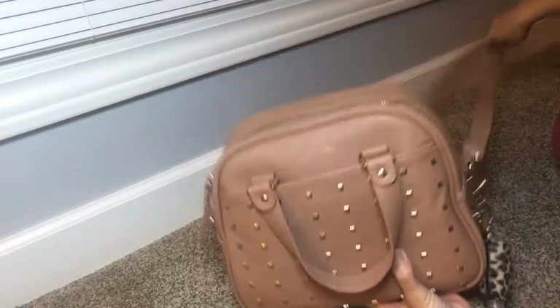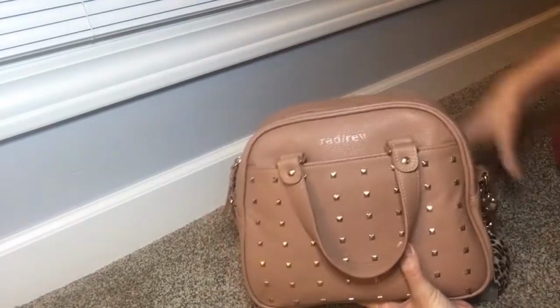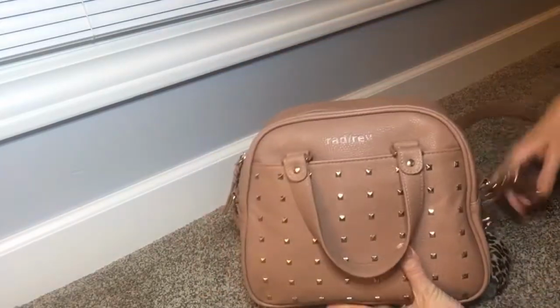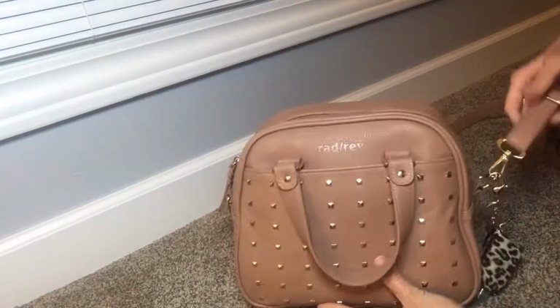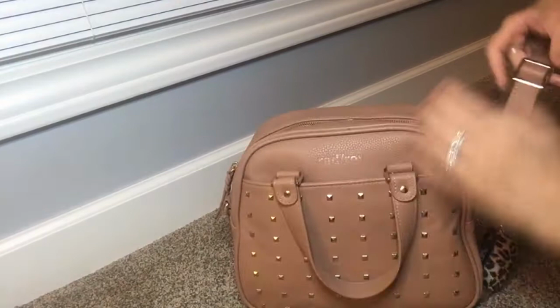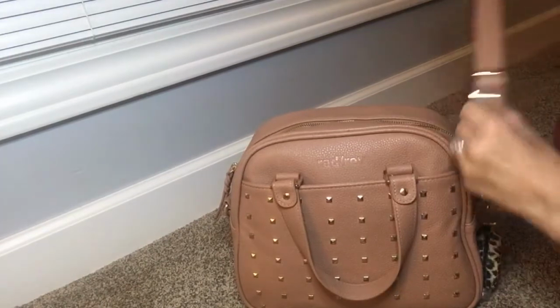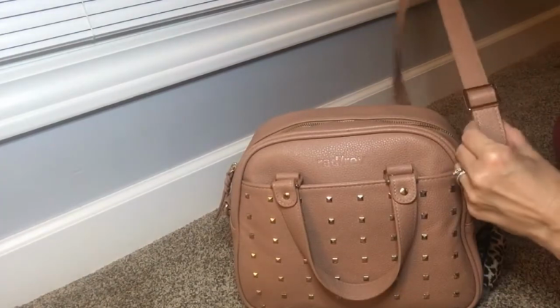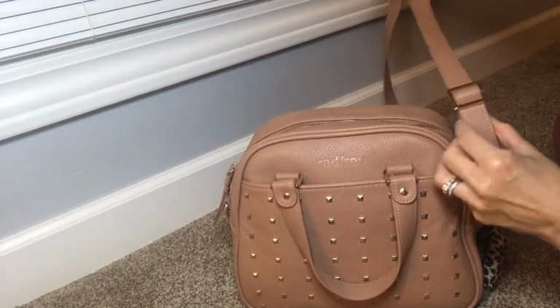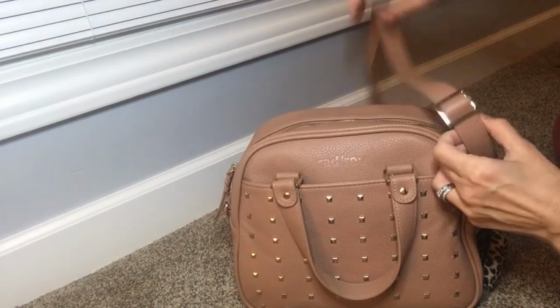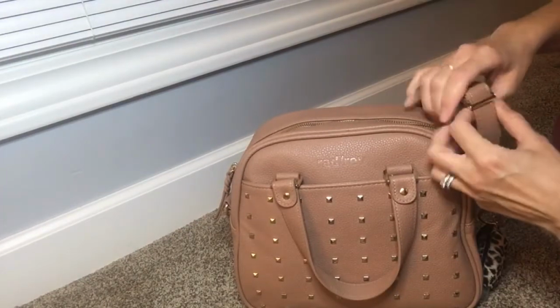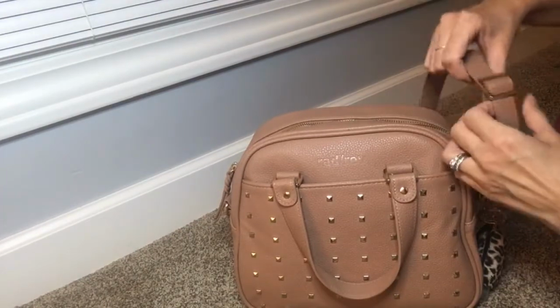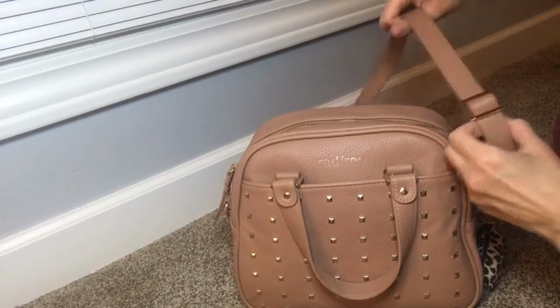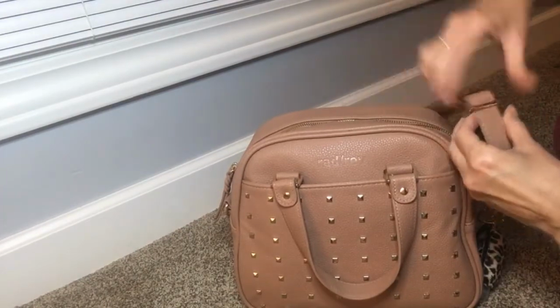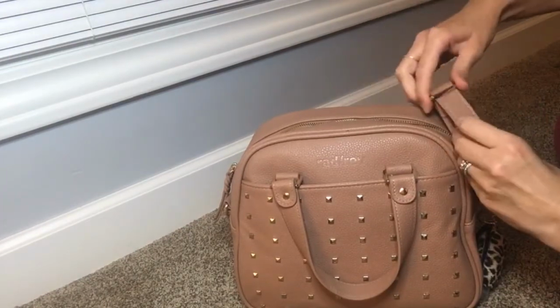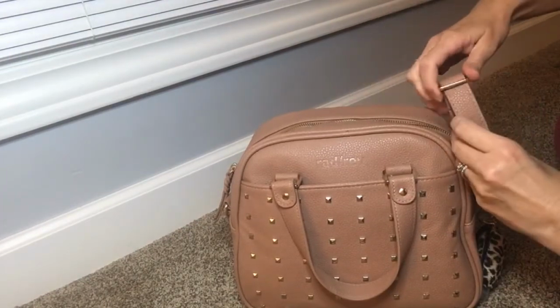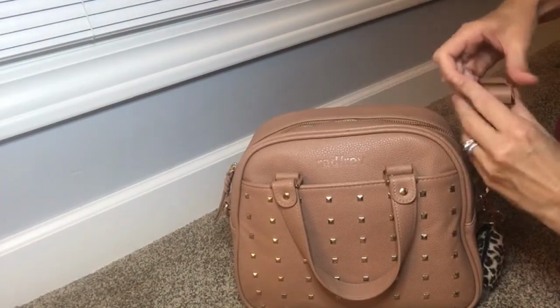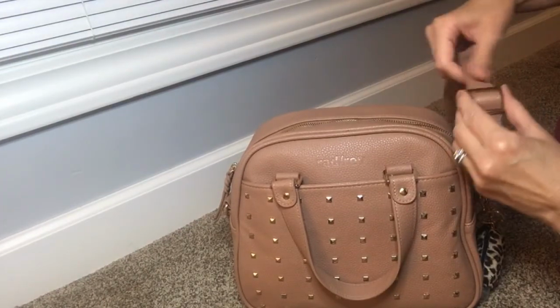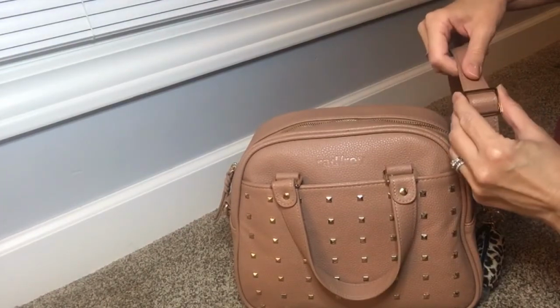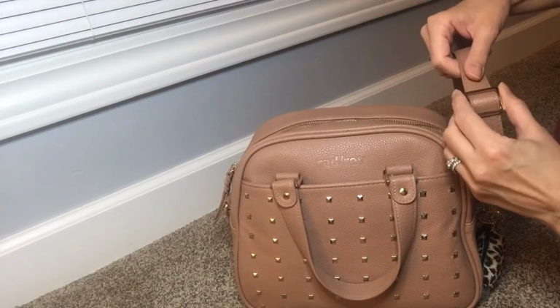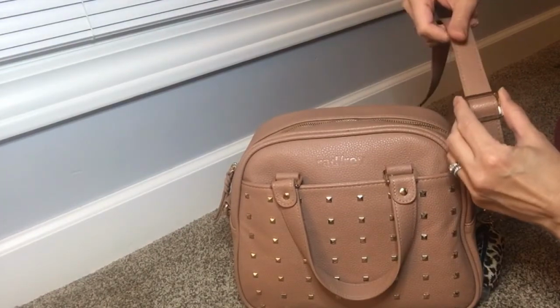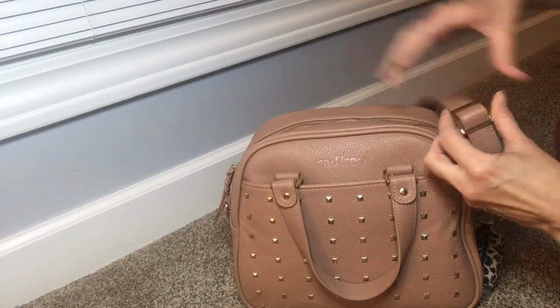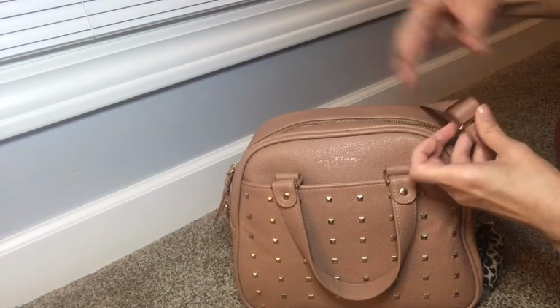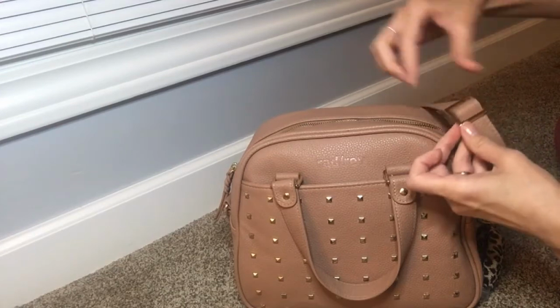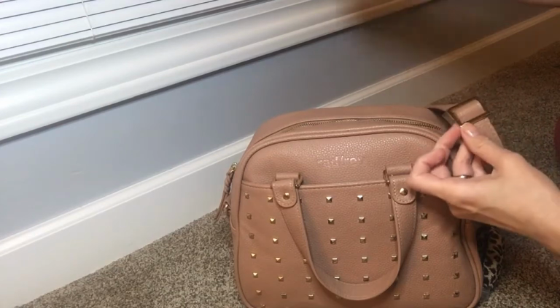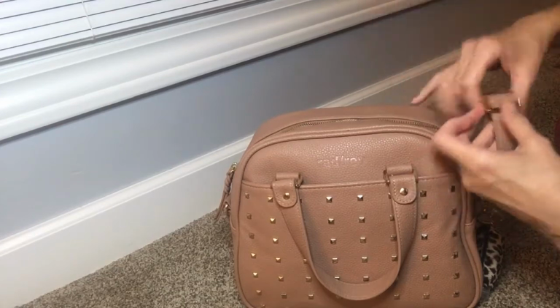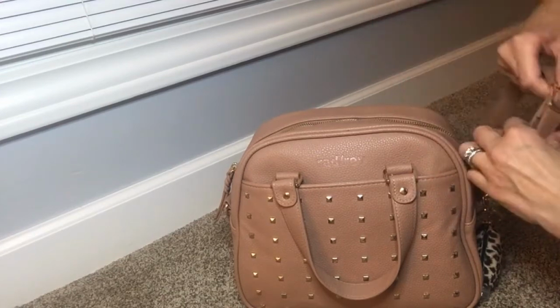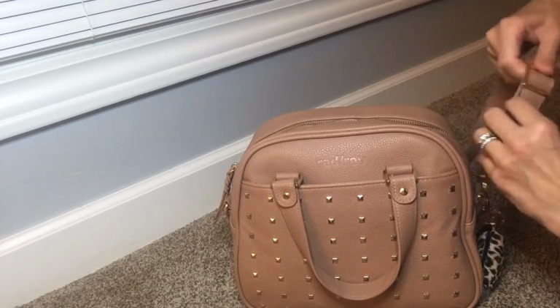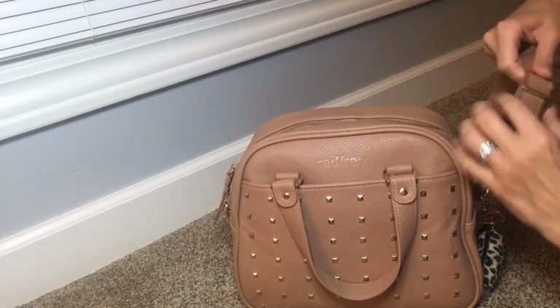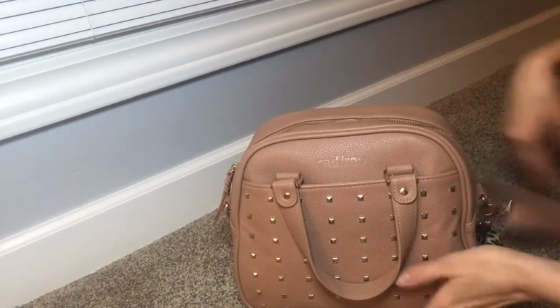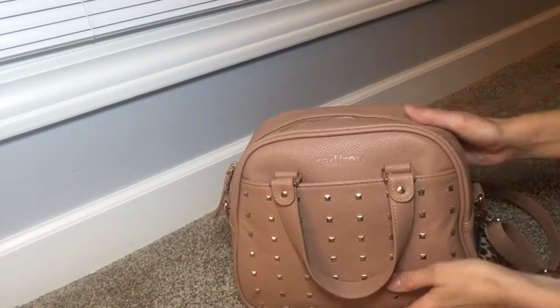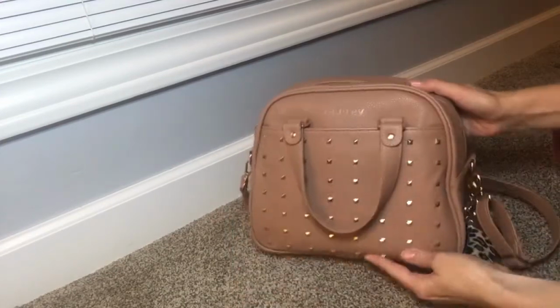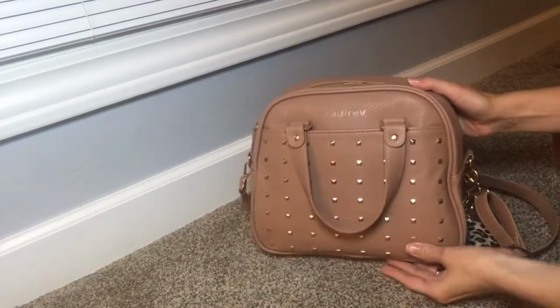This crossbody strap is detachable and it is very adjustable. I'm 5'8" and there is more room on this strap to make it even longer, and obviously it can go way shorter as well, so this works for me.